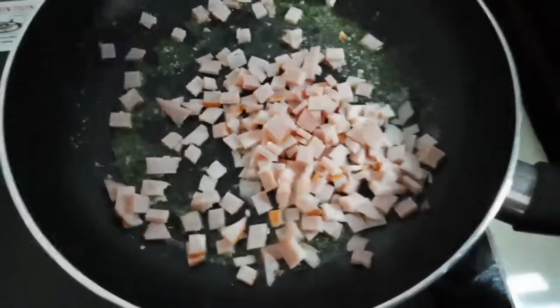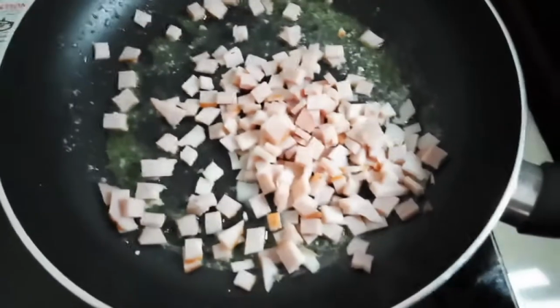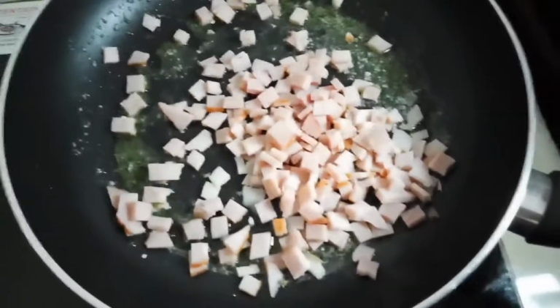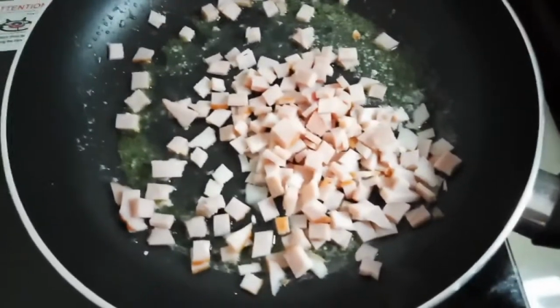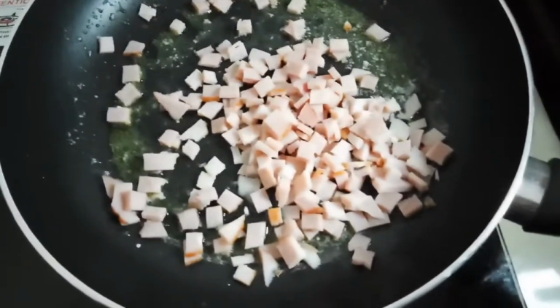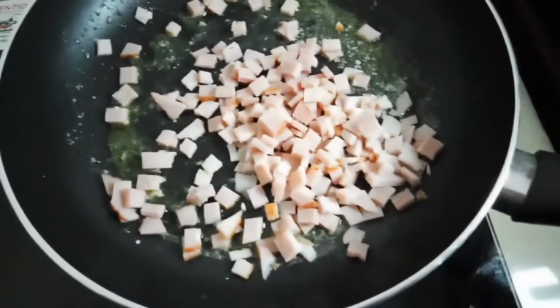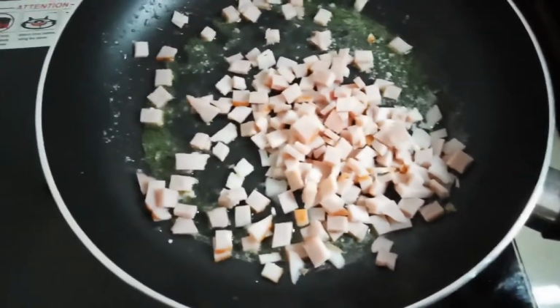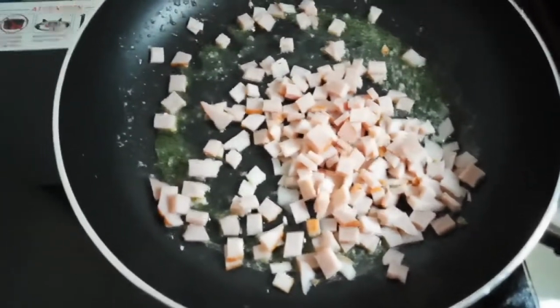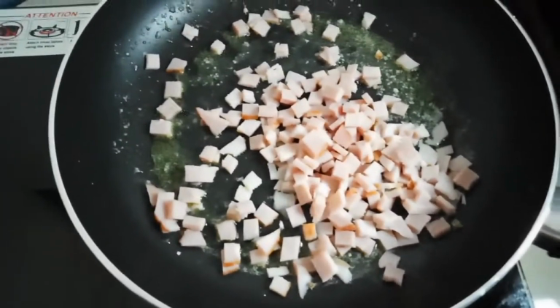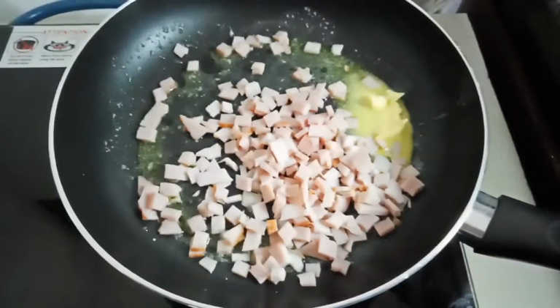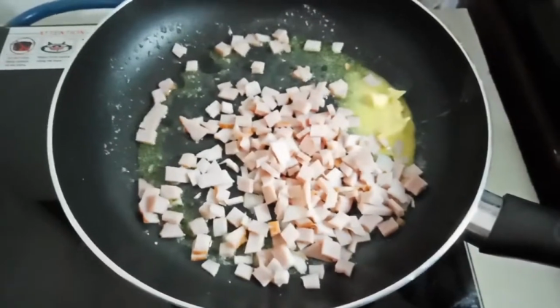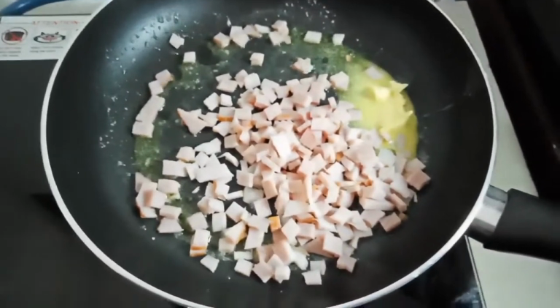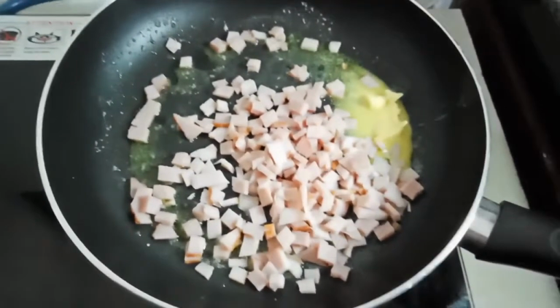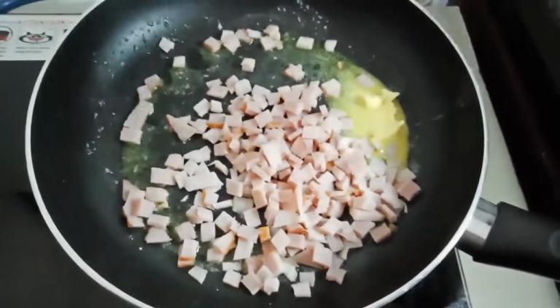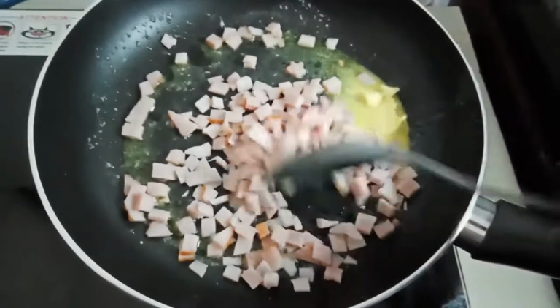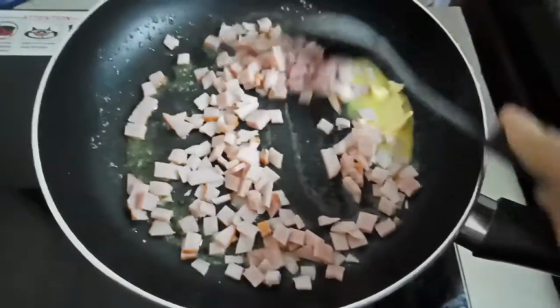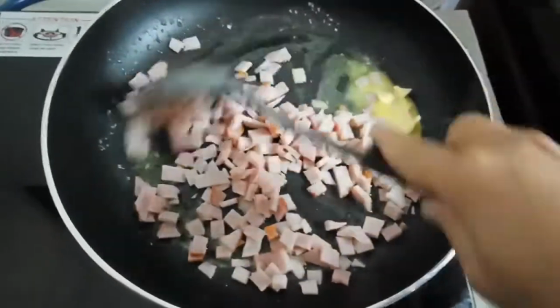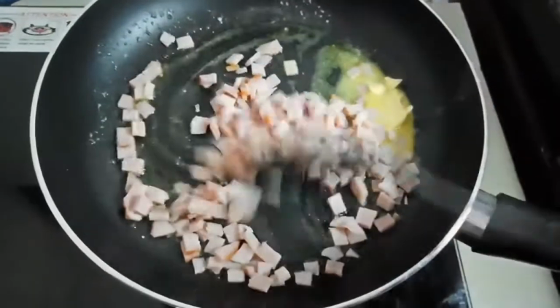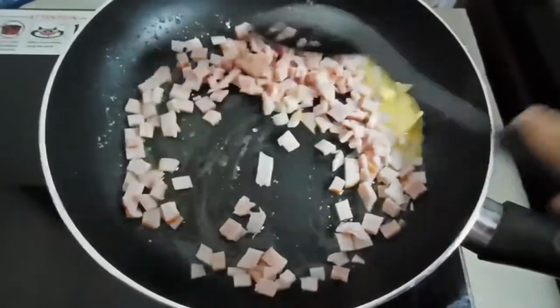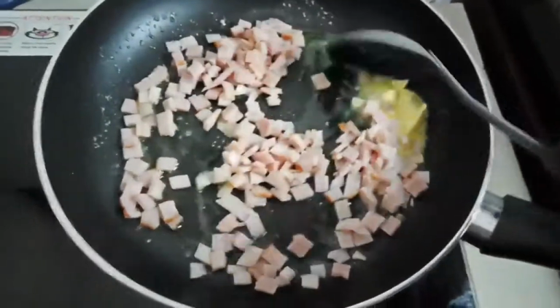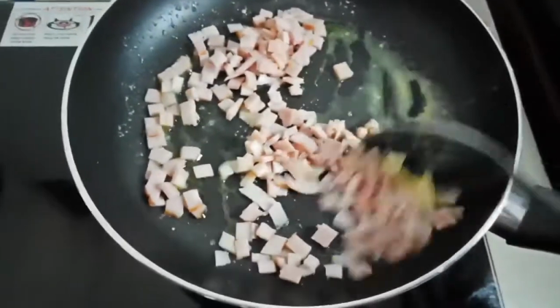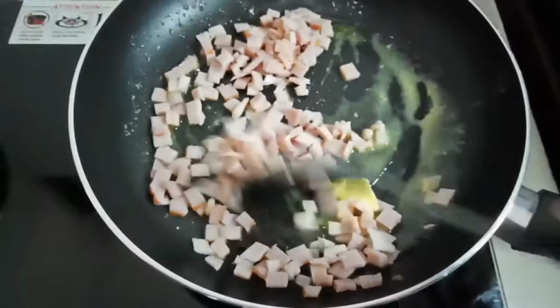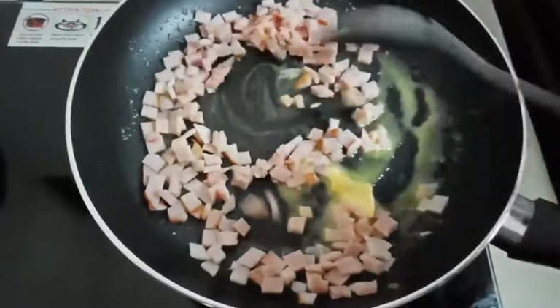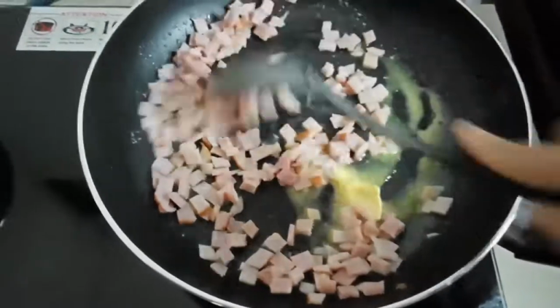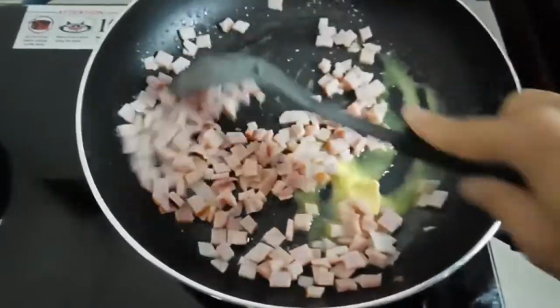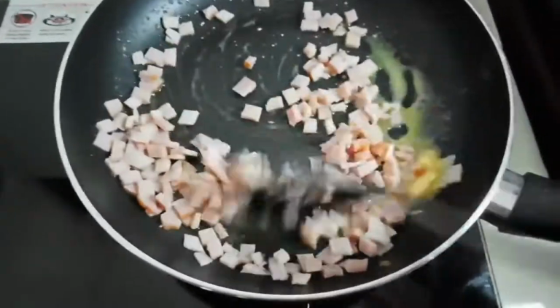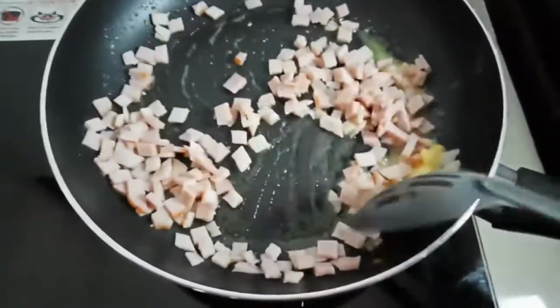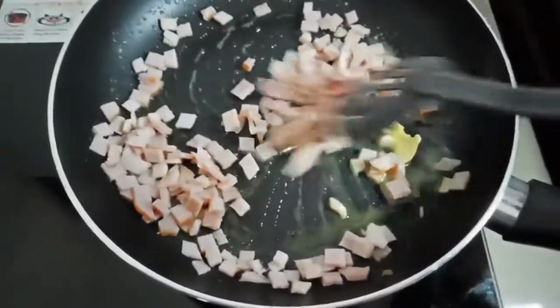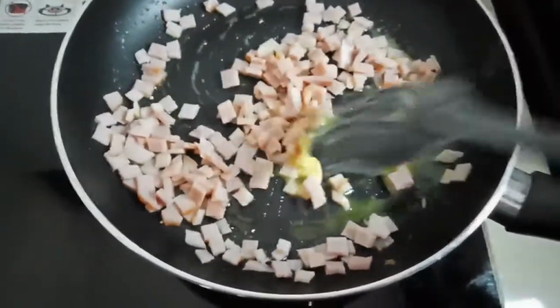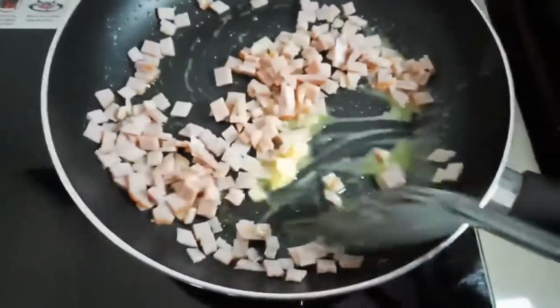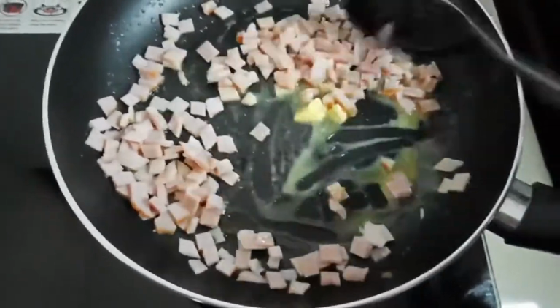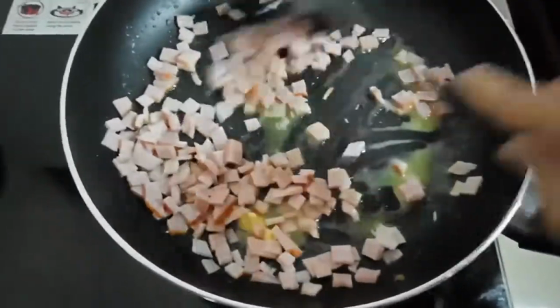So we cook our ham with butter and stir it. I add more butter because the butter is not enough.